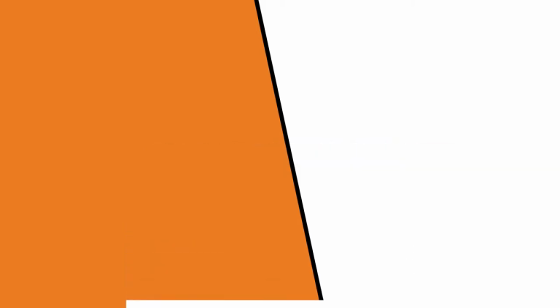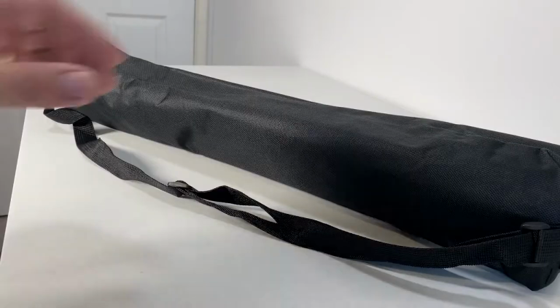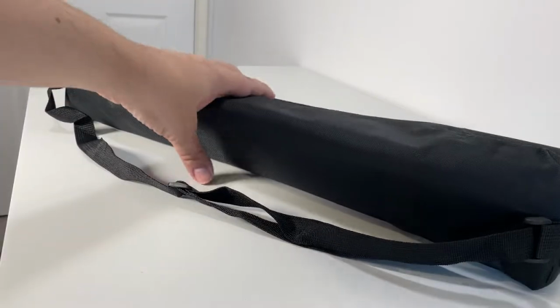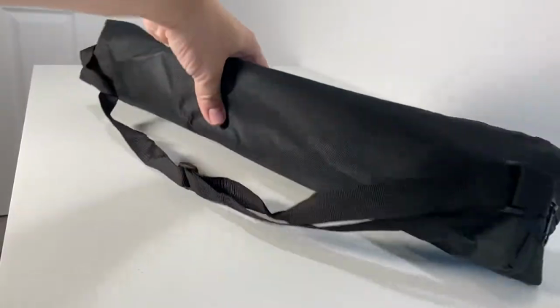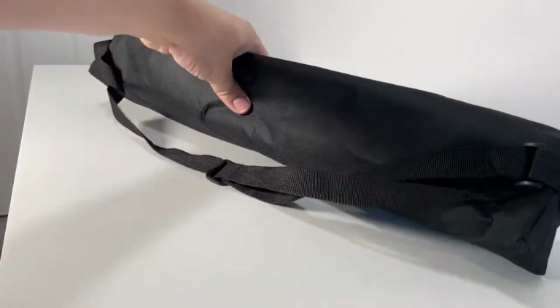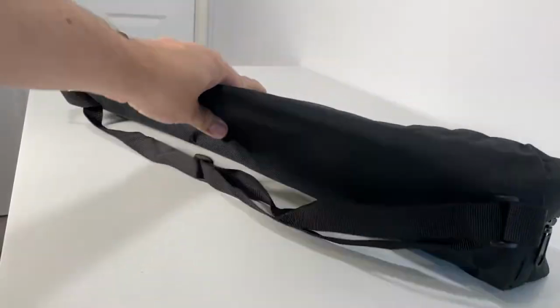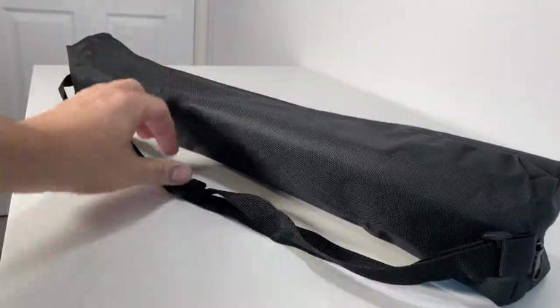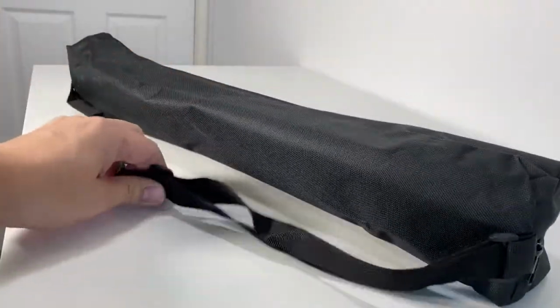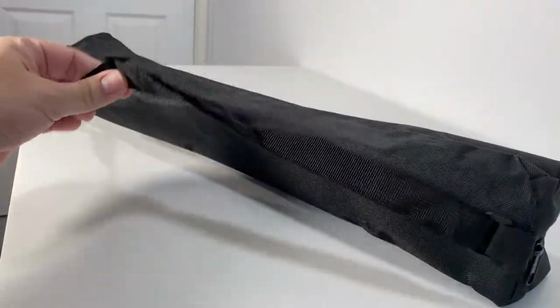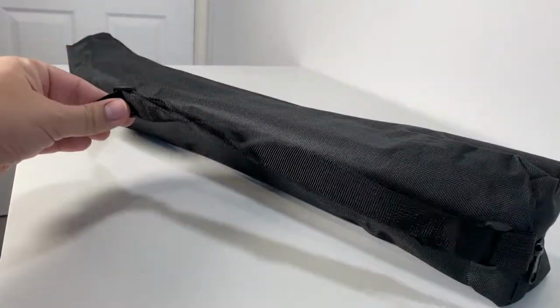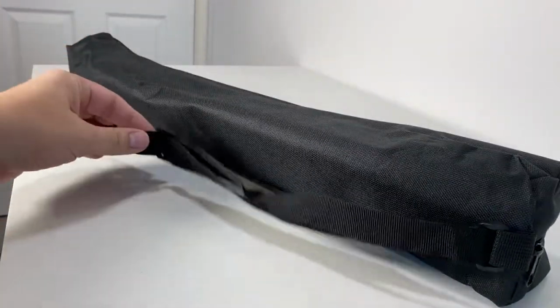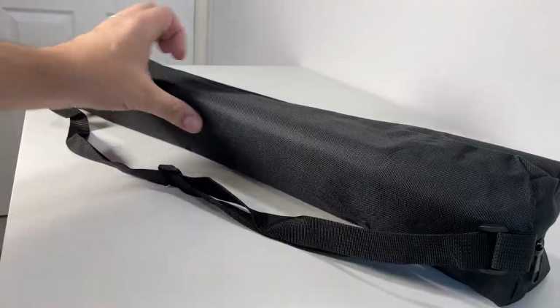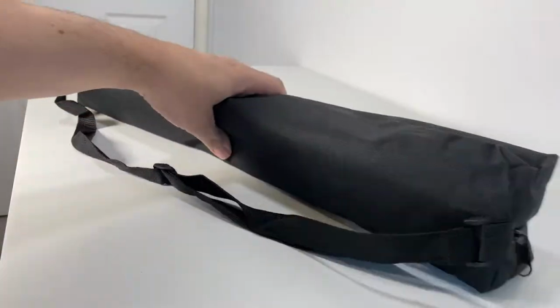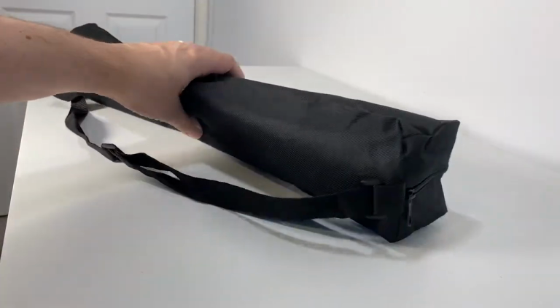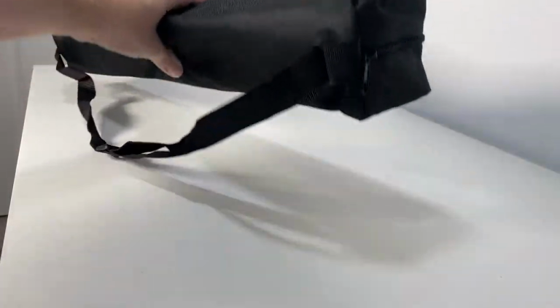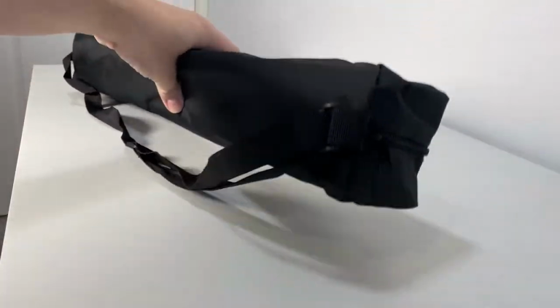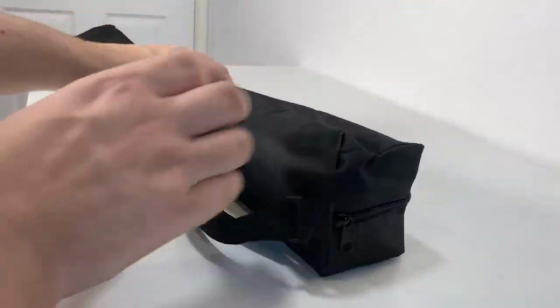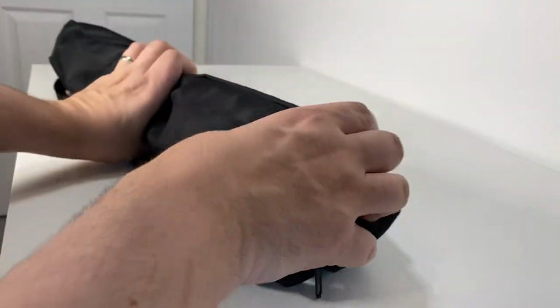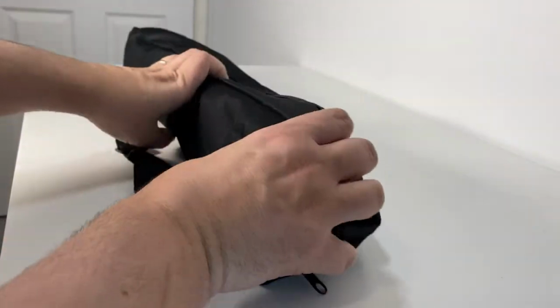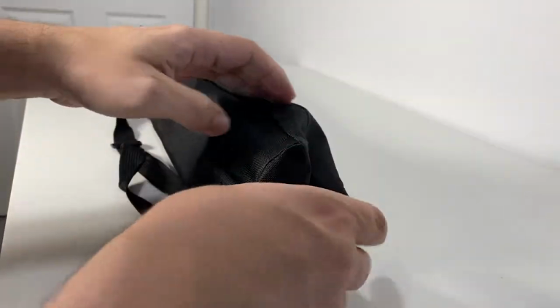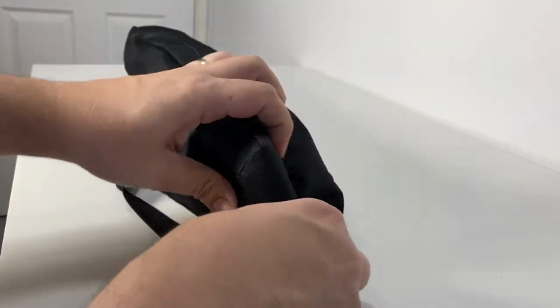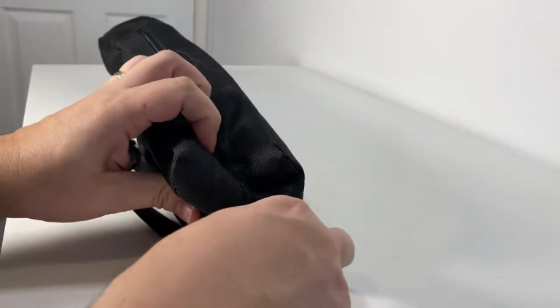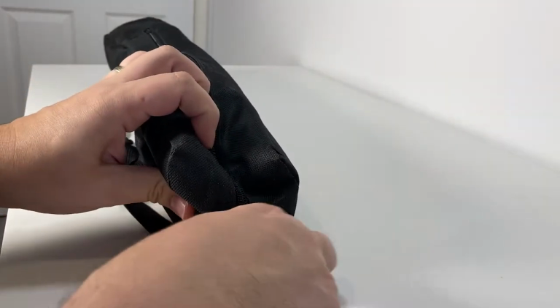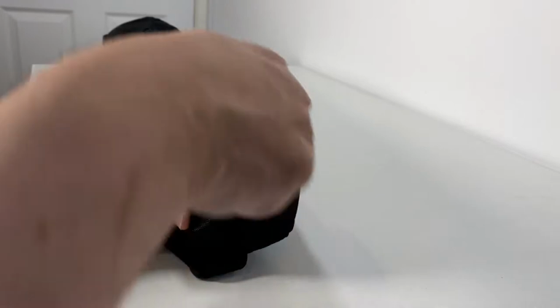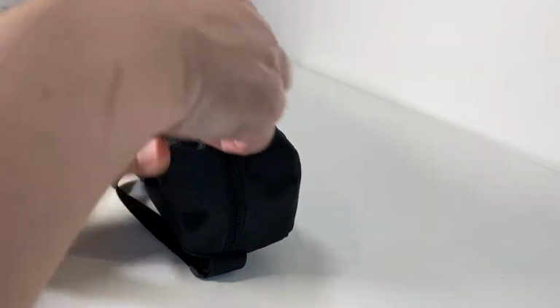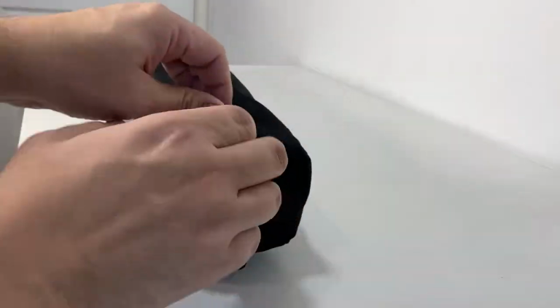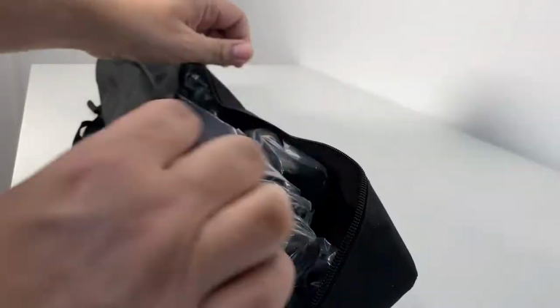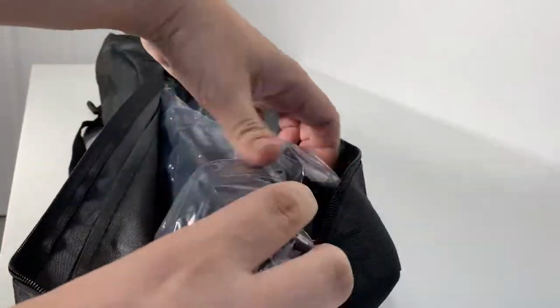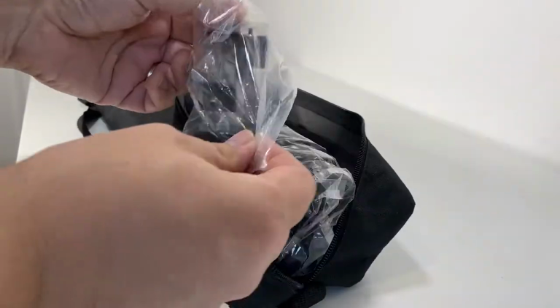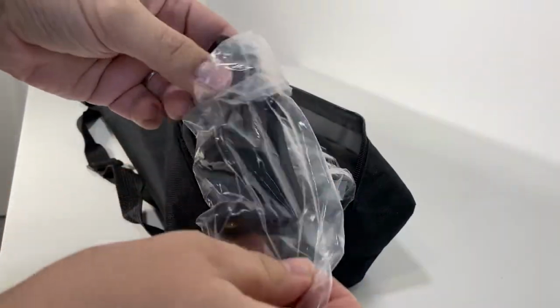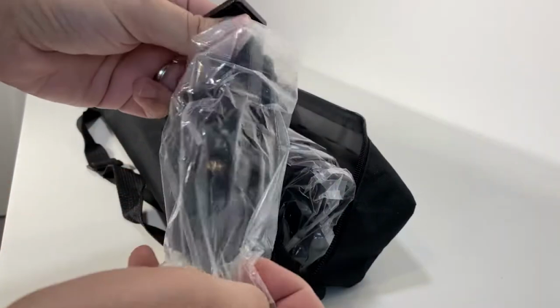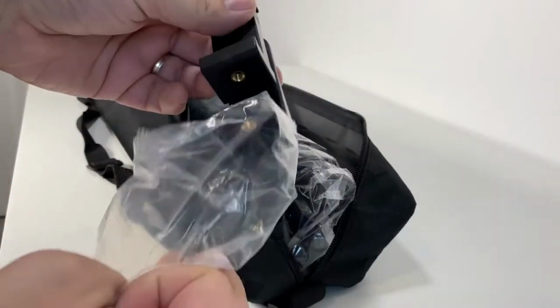Out of the box we can see it comes in a rather nice carry case. Unzipping this, let's have a look at what's inside.